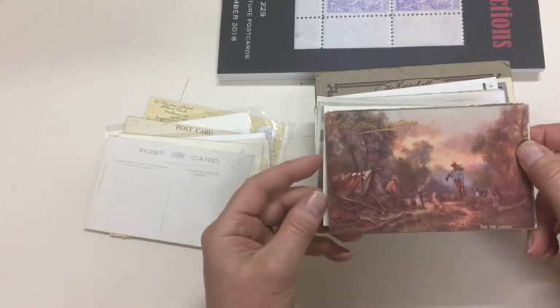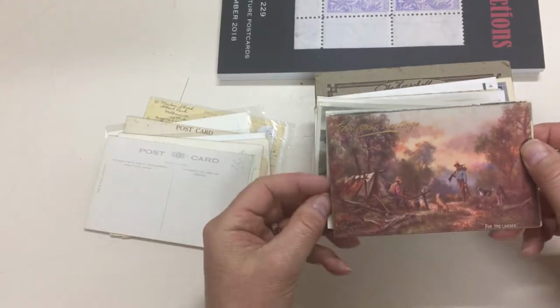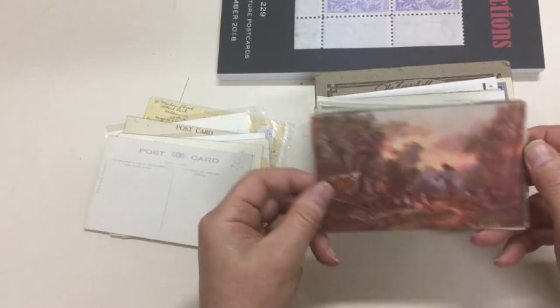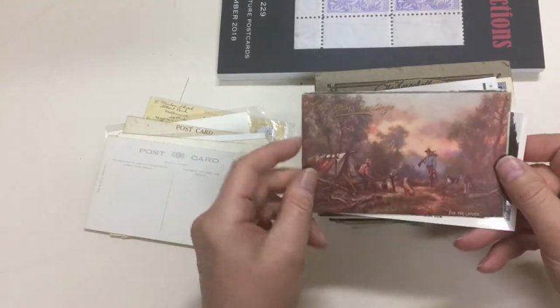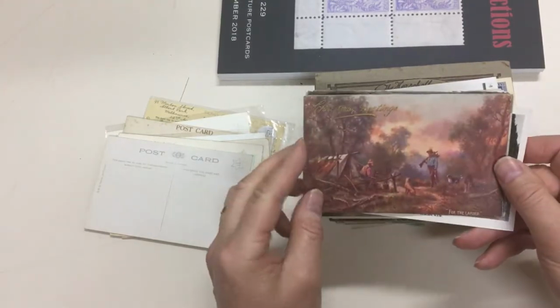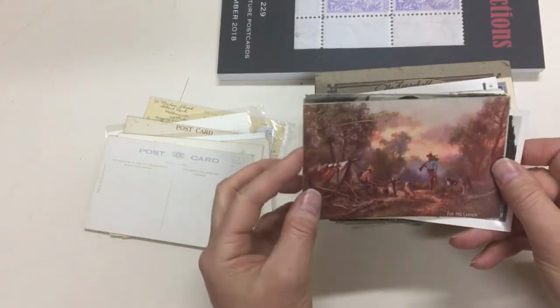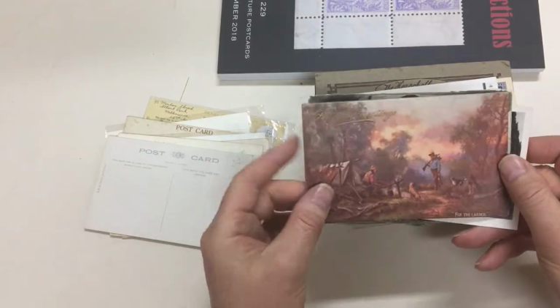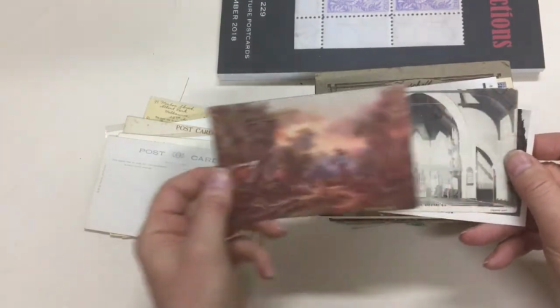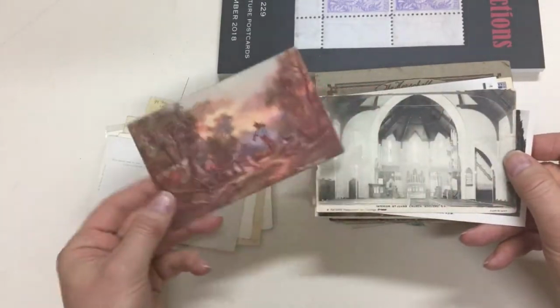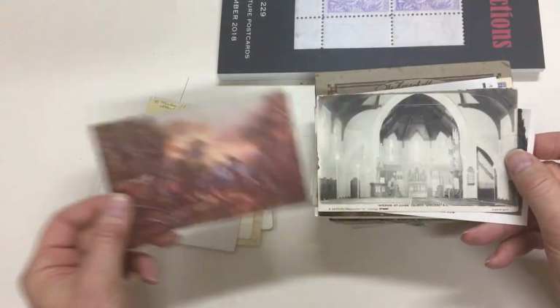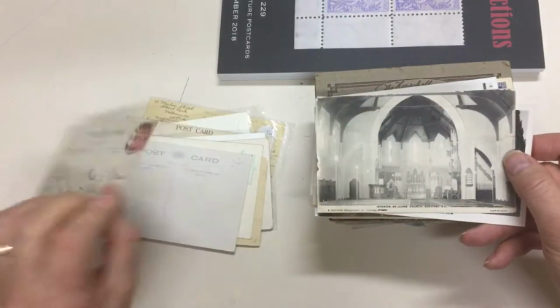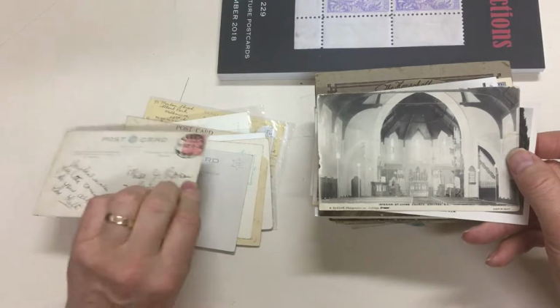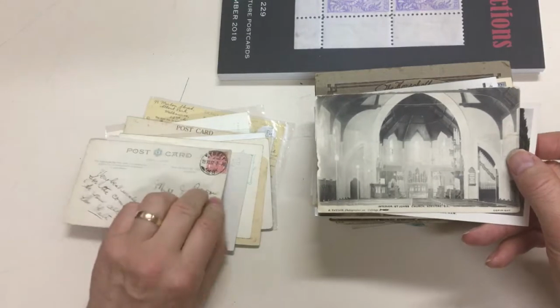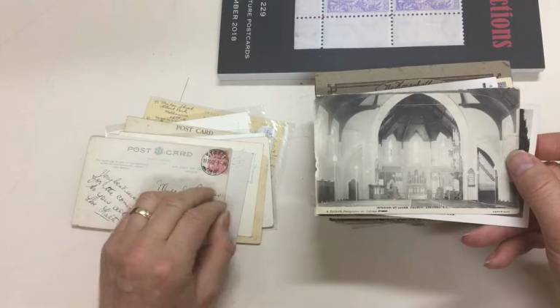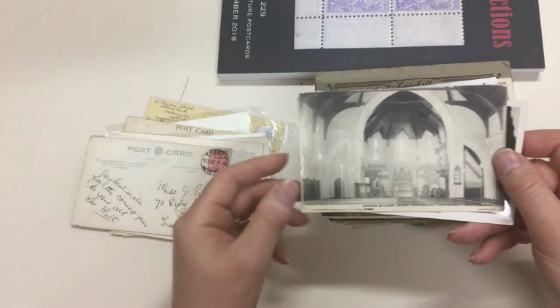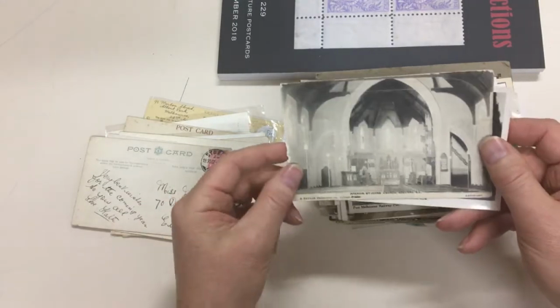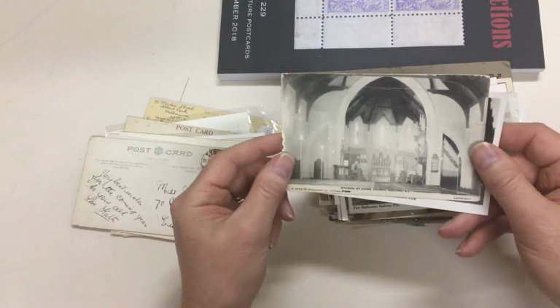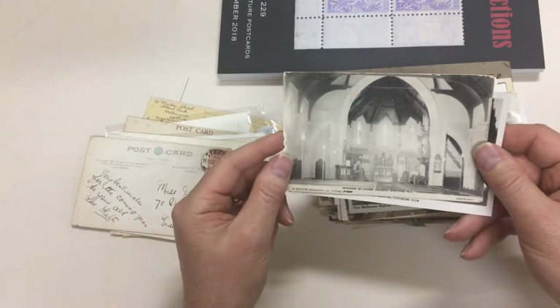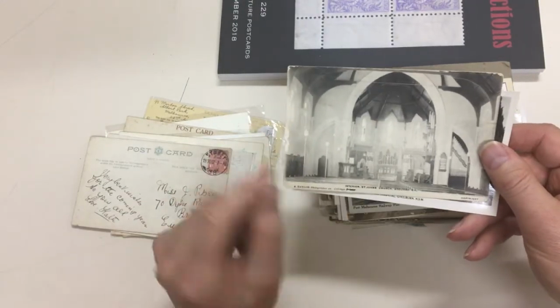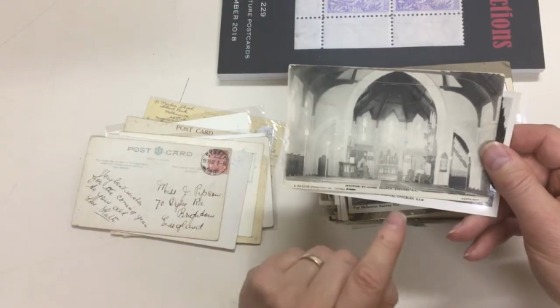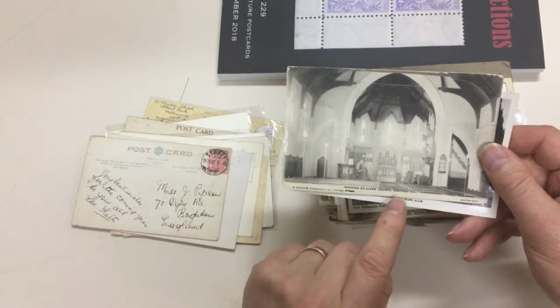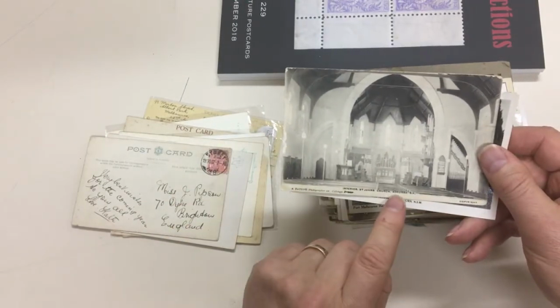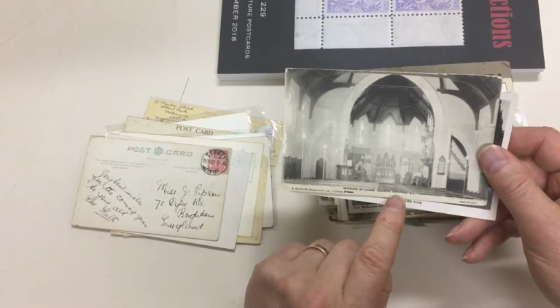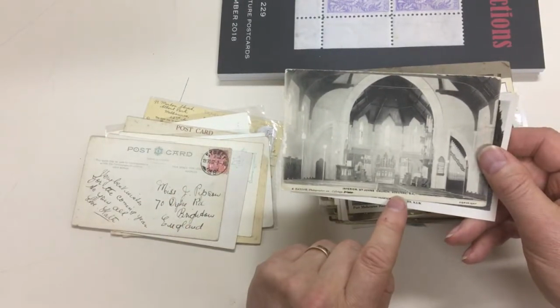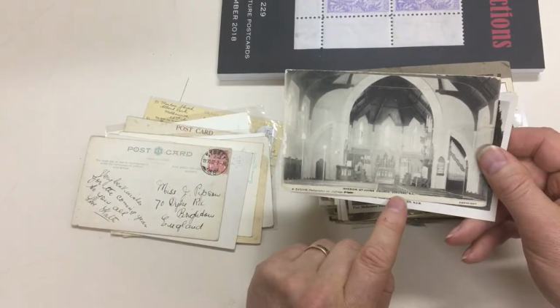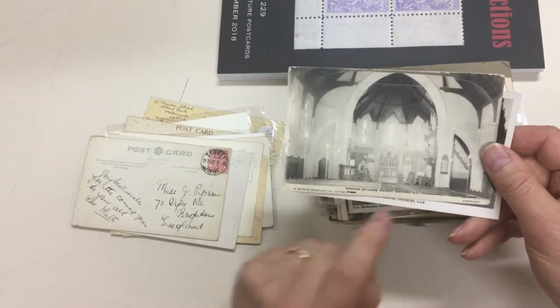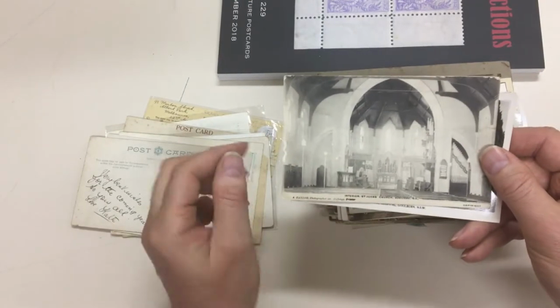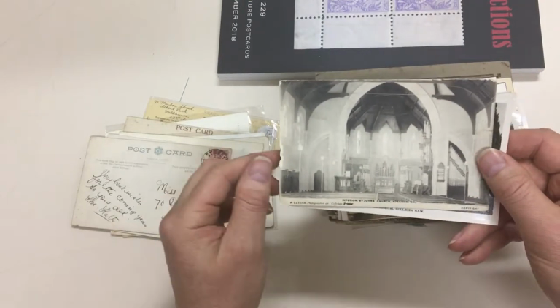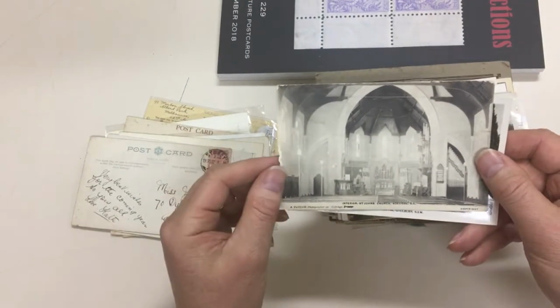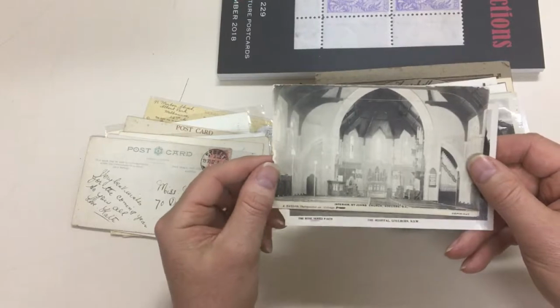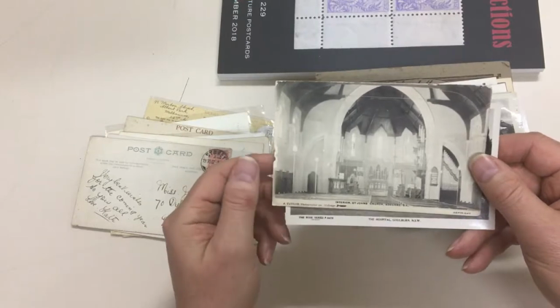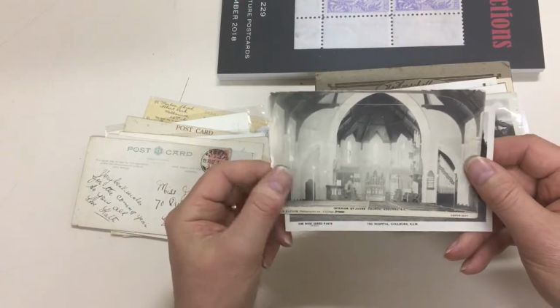Tucker artist card. Interior of St John's Church, Adela Day, South Australia. I like it.